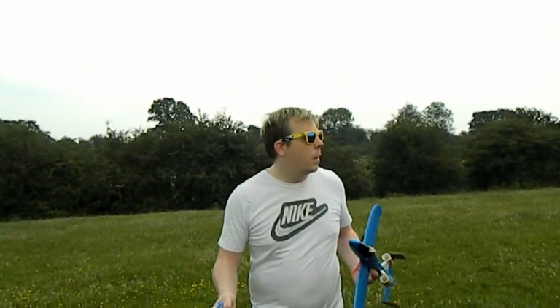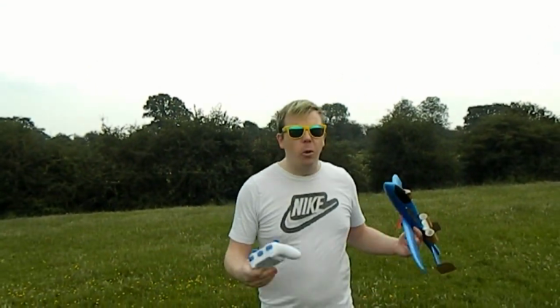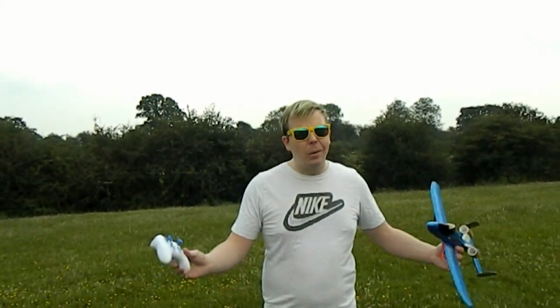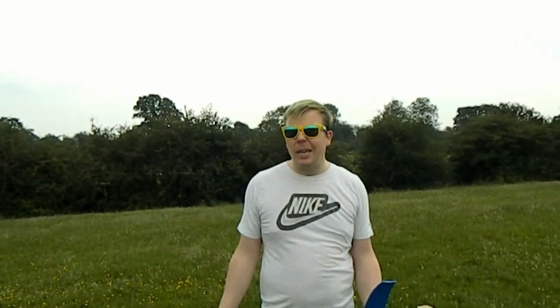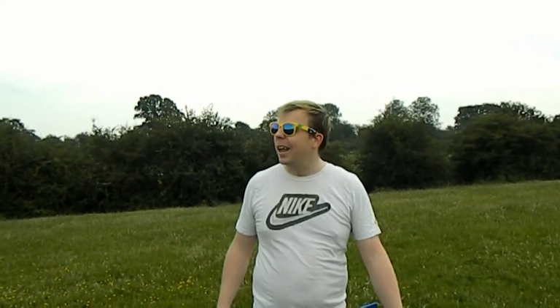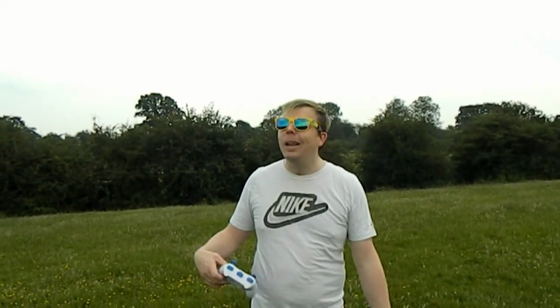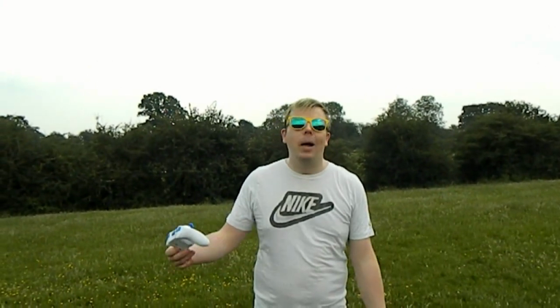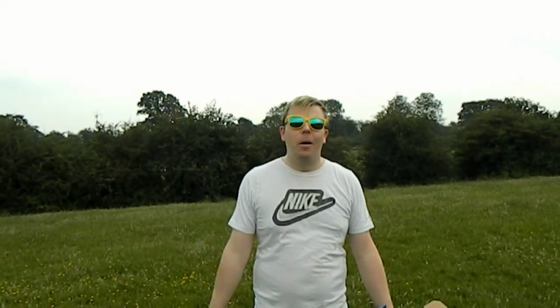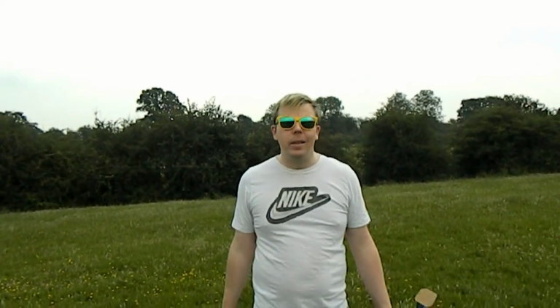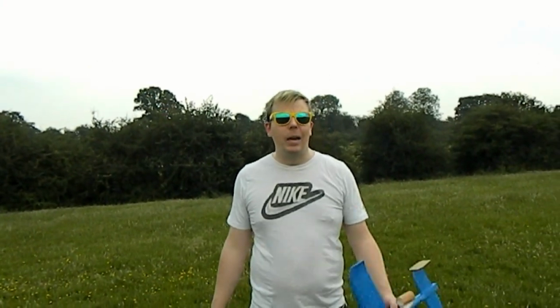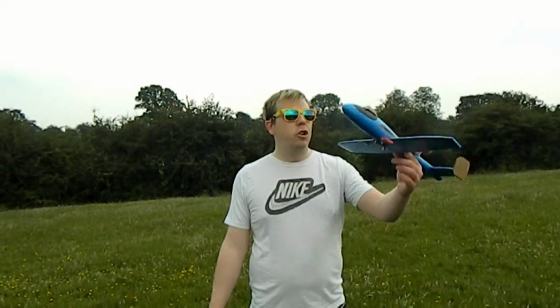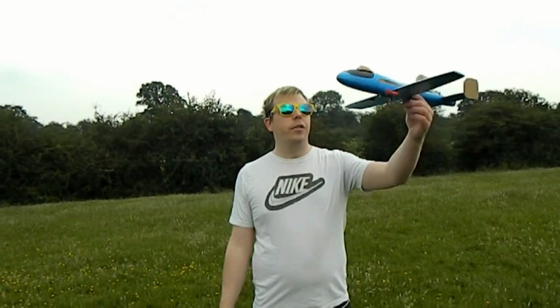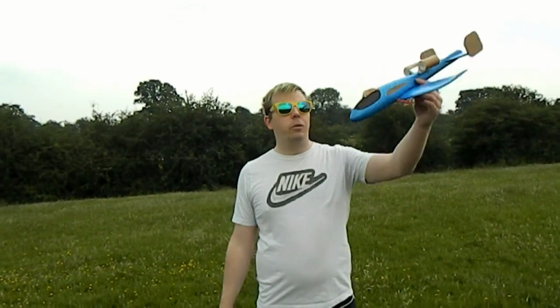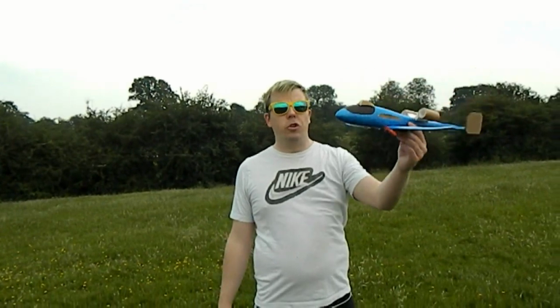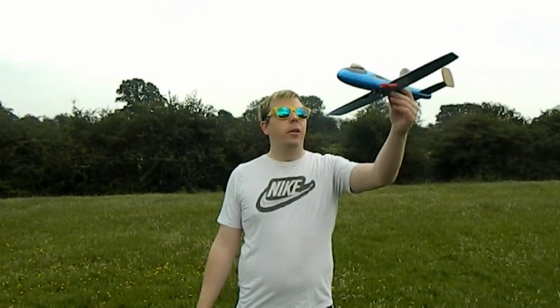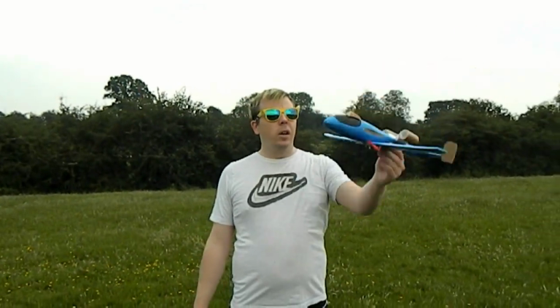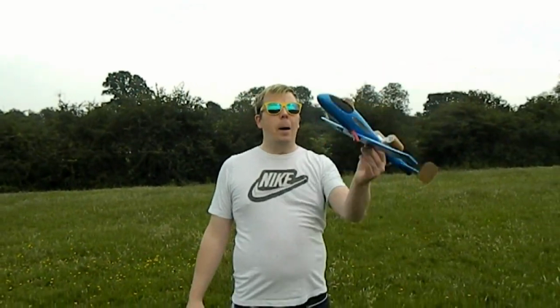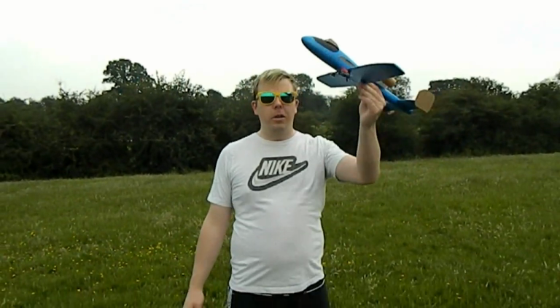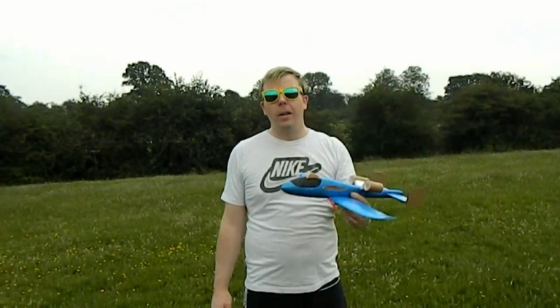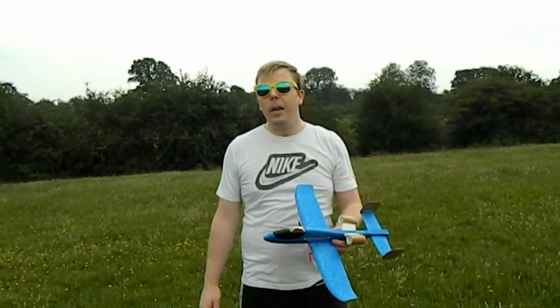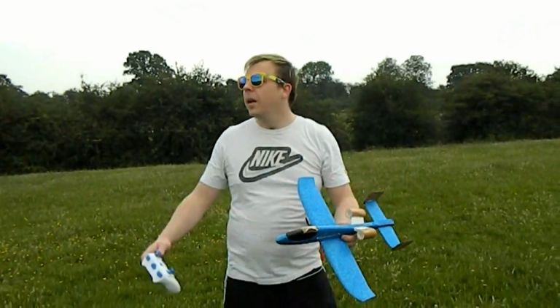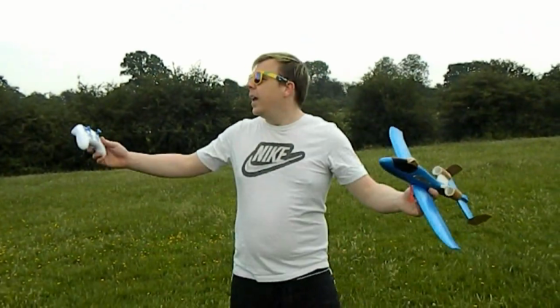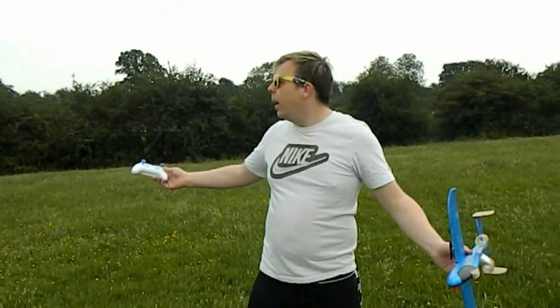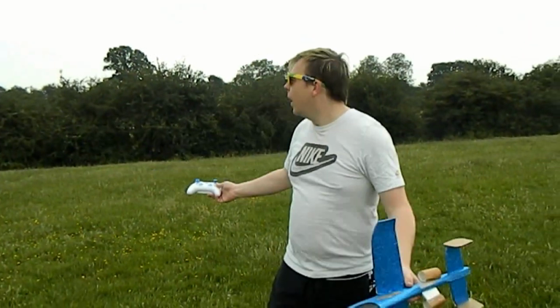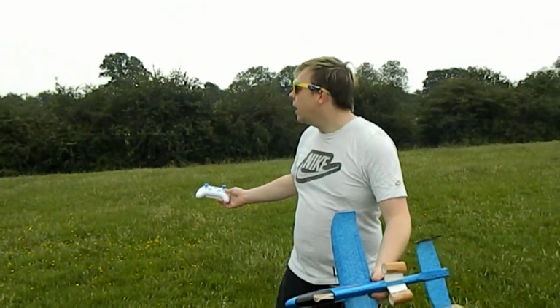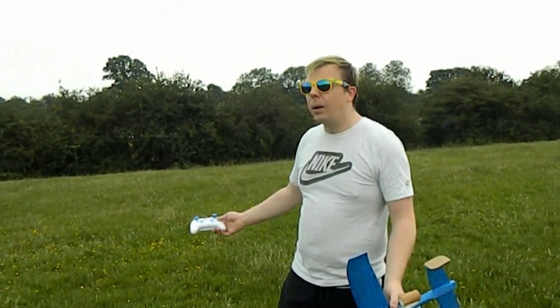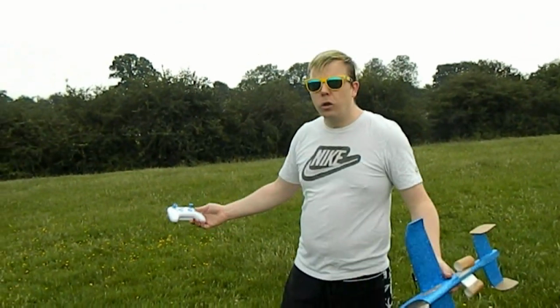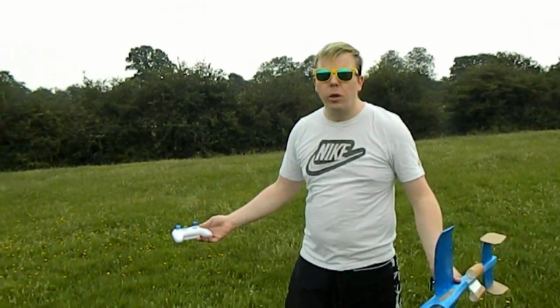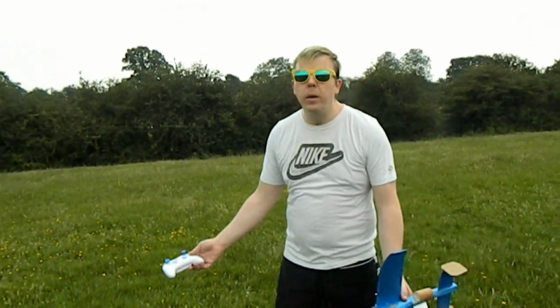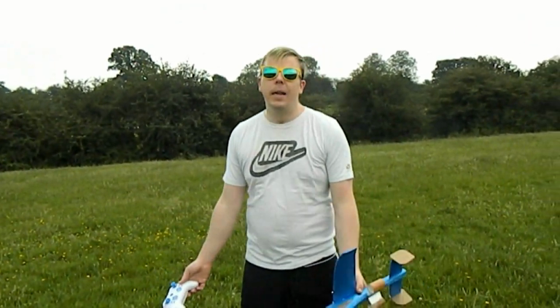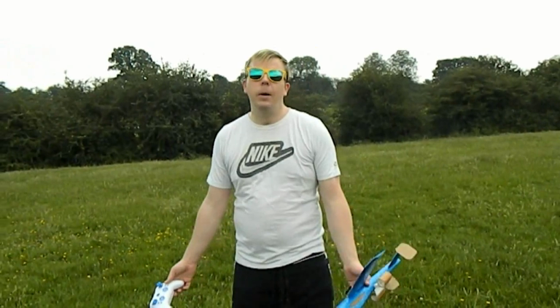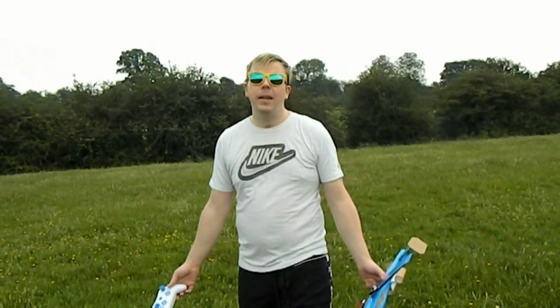I brought it out last night and it was like 11 mile an hour winds, and it was just hovering there, just bouncing around in the wind. Here we are — looks like we've got two to three mile an hour winds today.